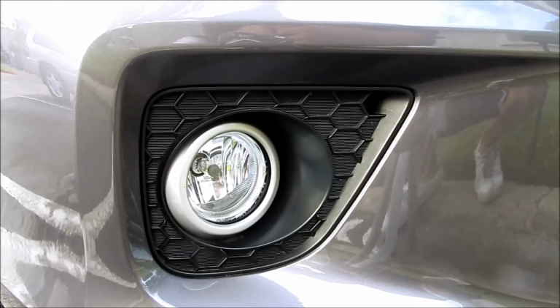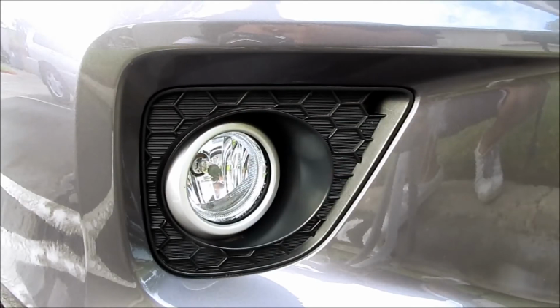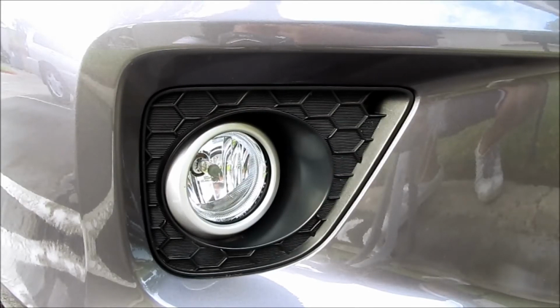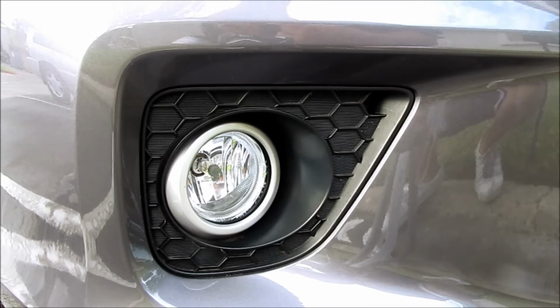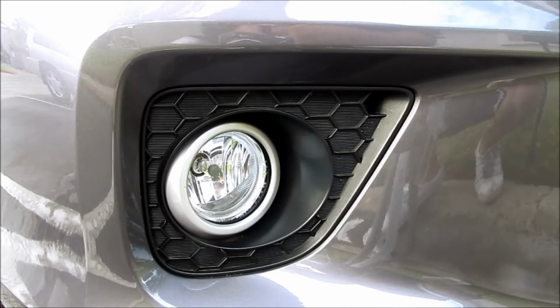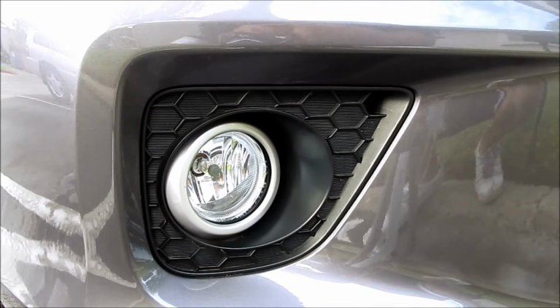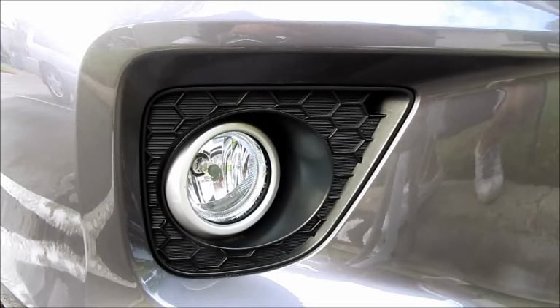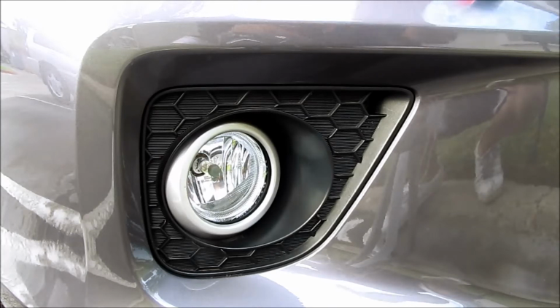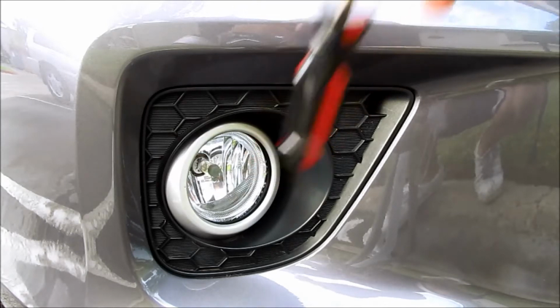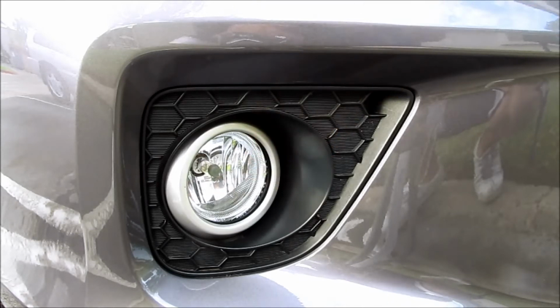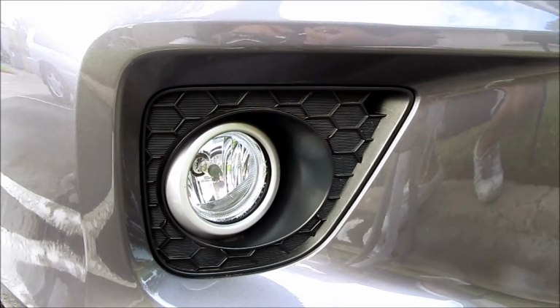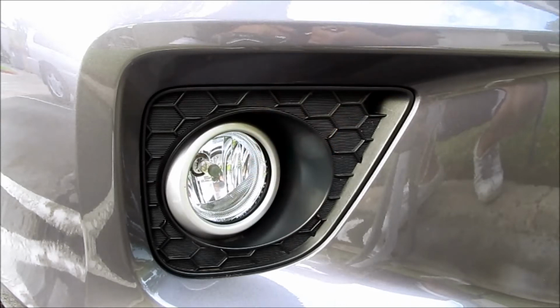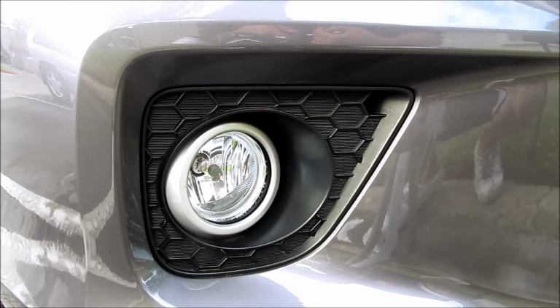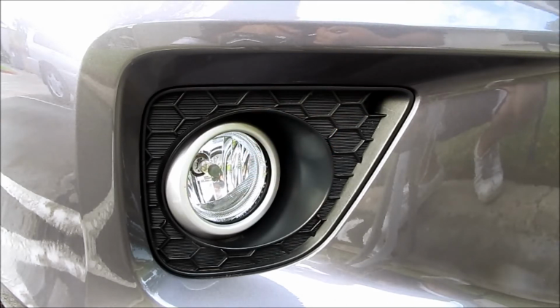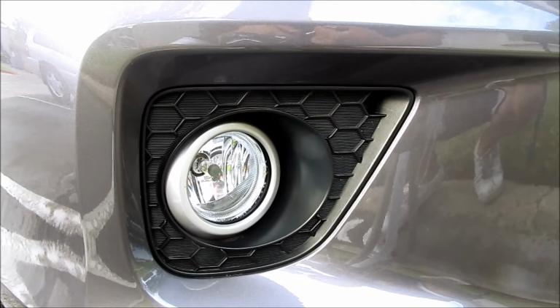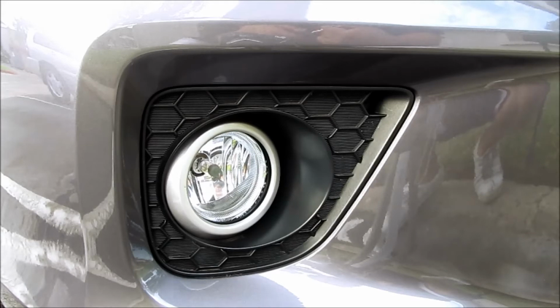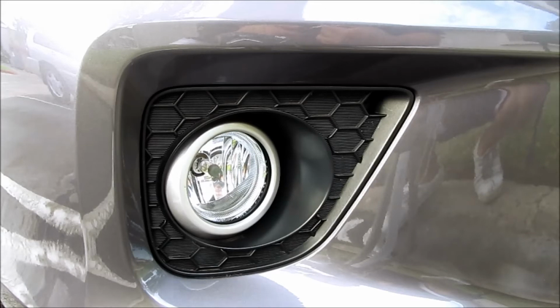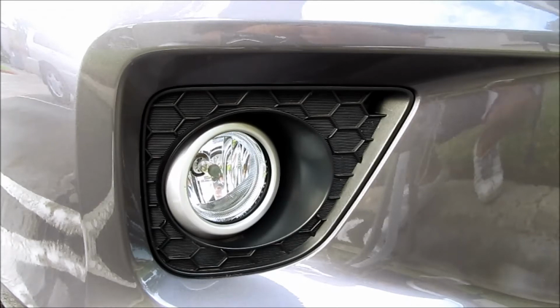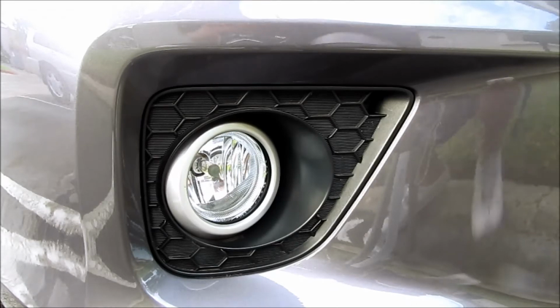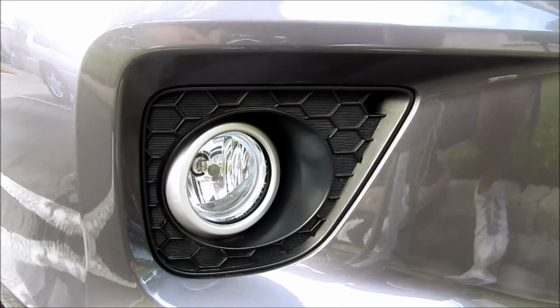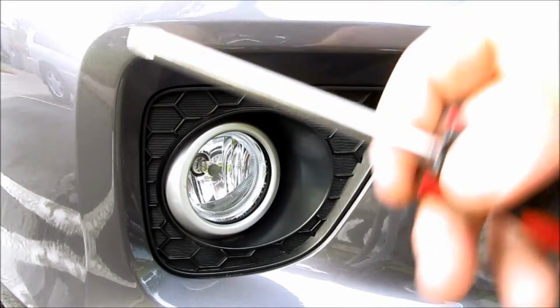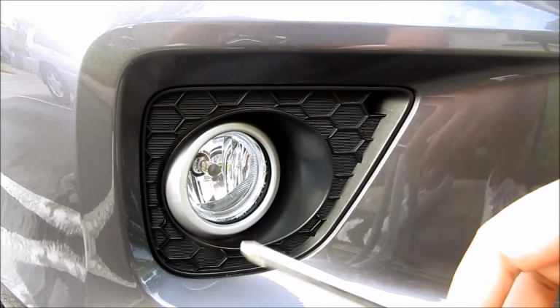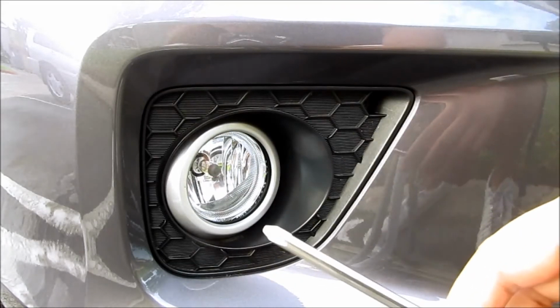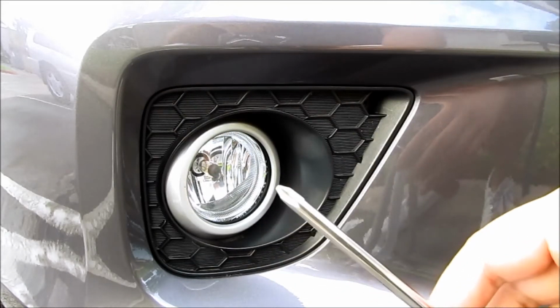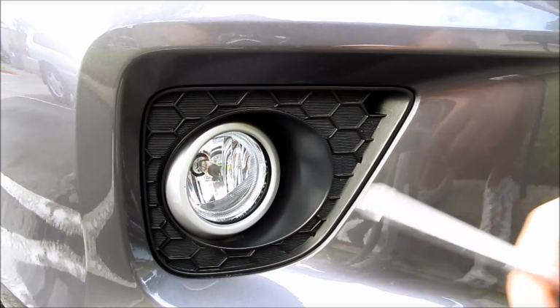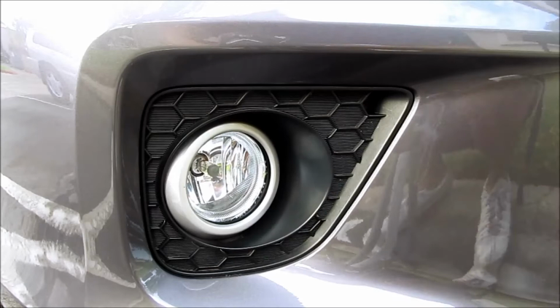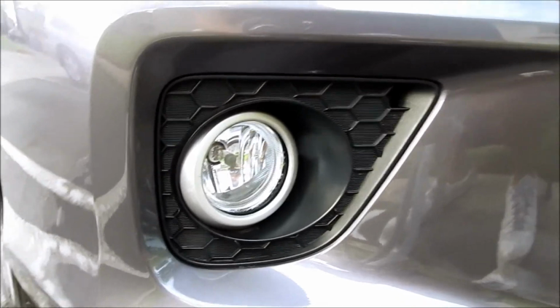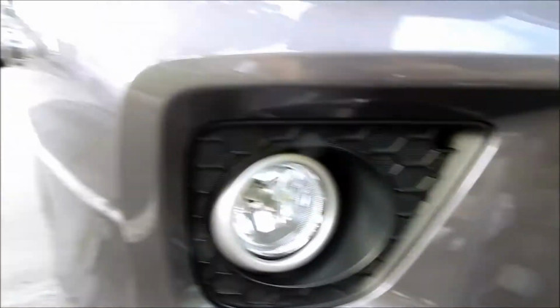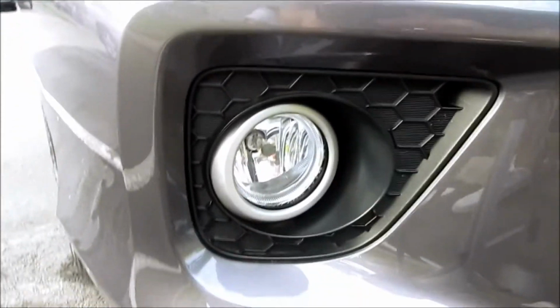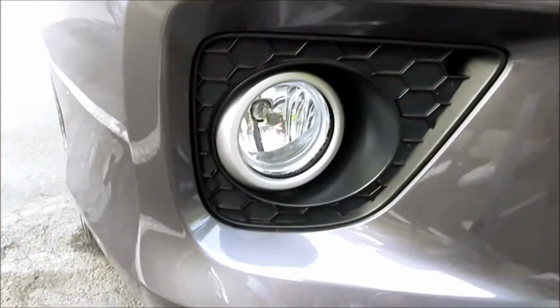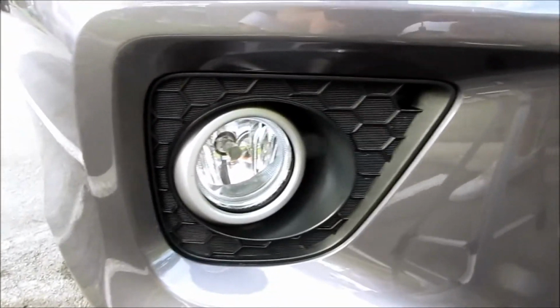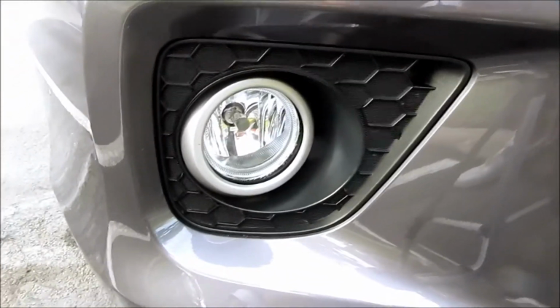Hey, today I'm going to show you how to change out your fog light bulb on a 2013 Honda Accord coupe. All you need is a Phillips screwdriver, and right now this is the passenger side.